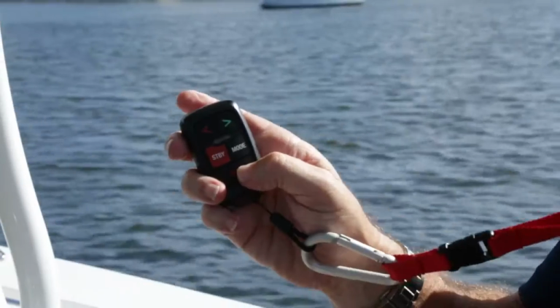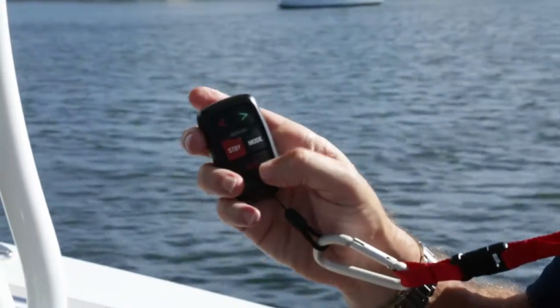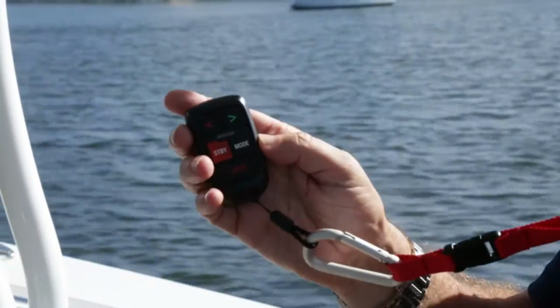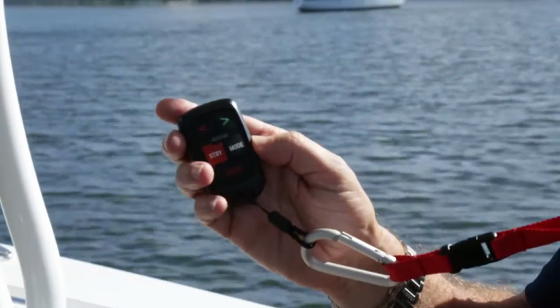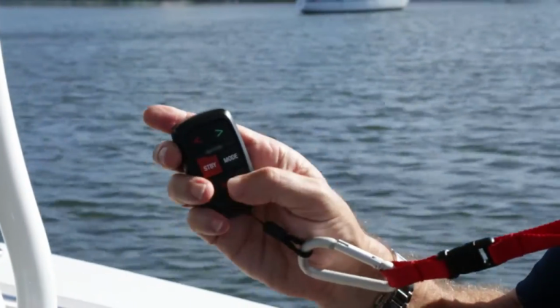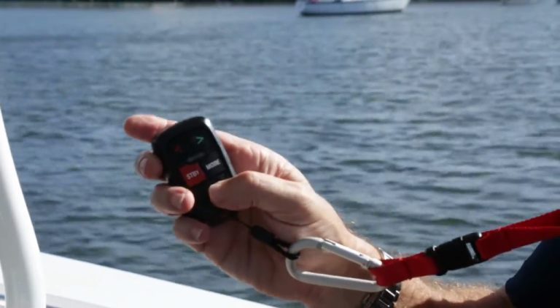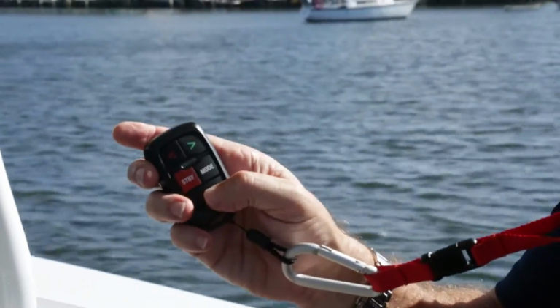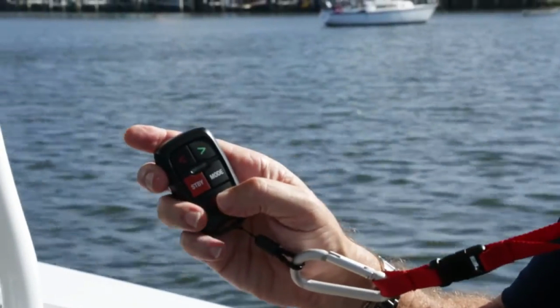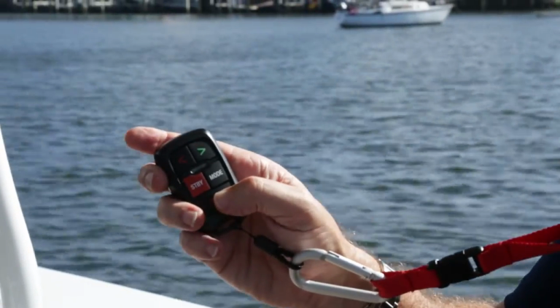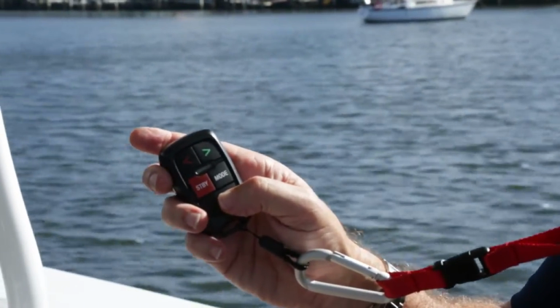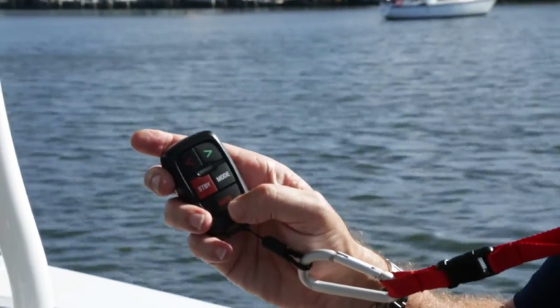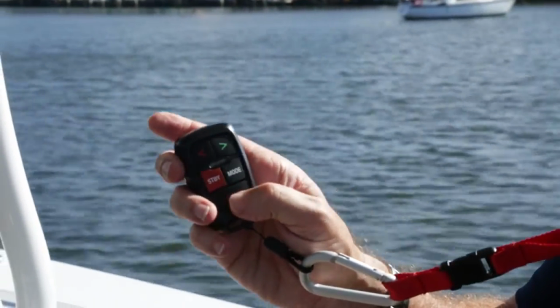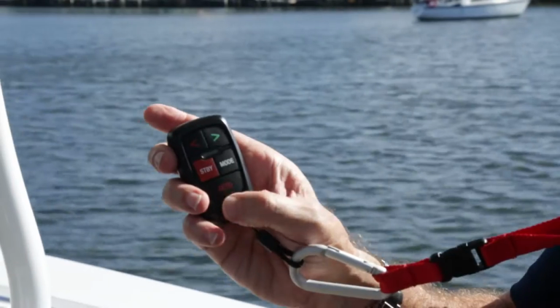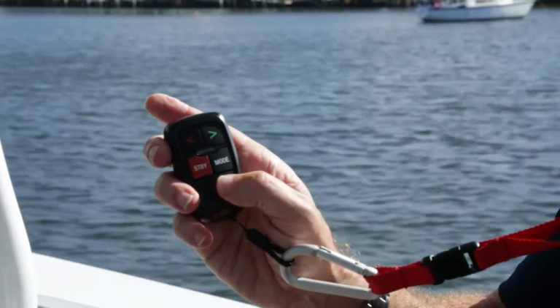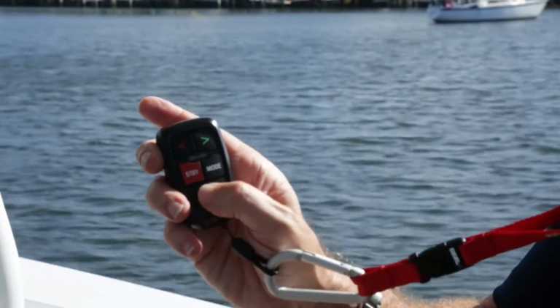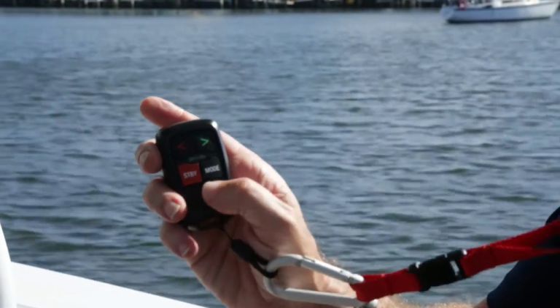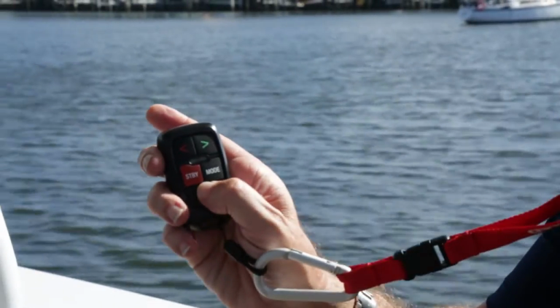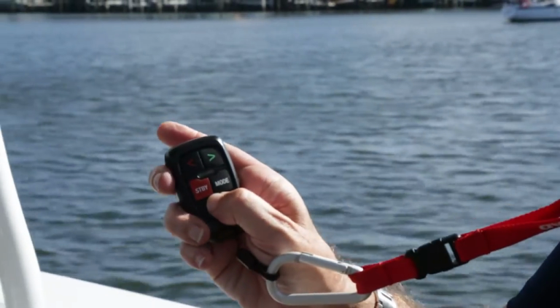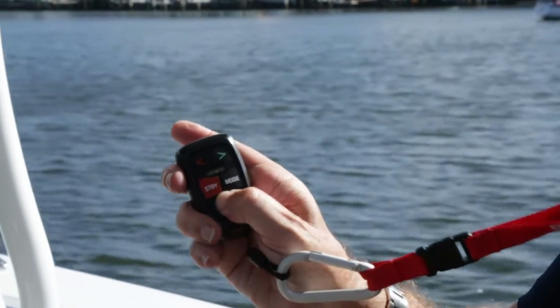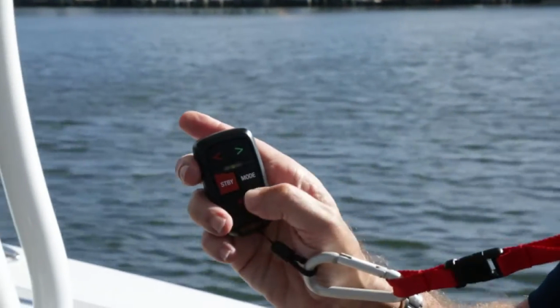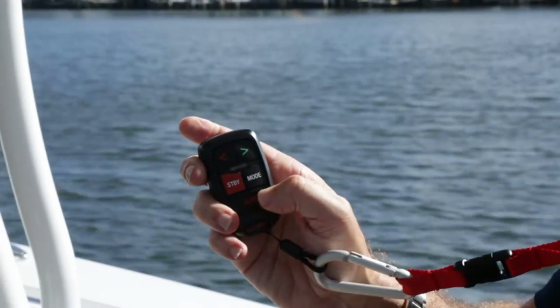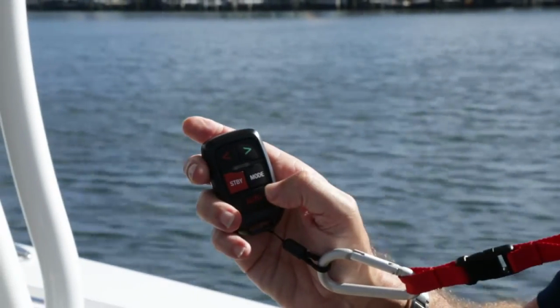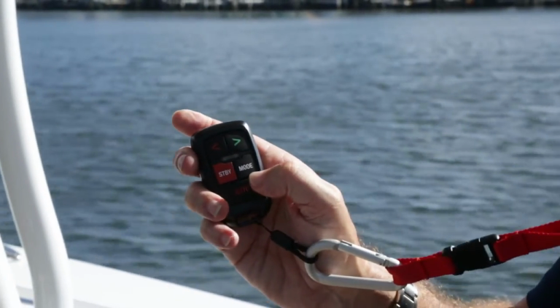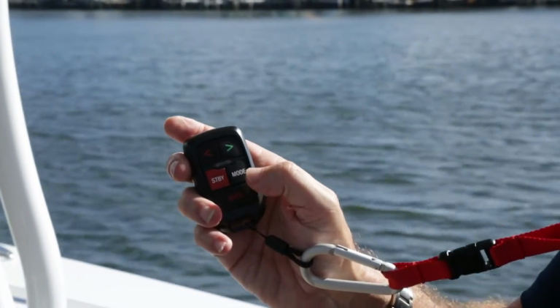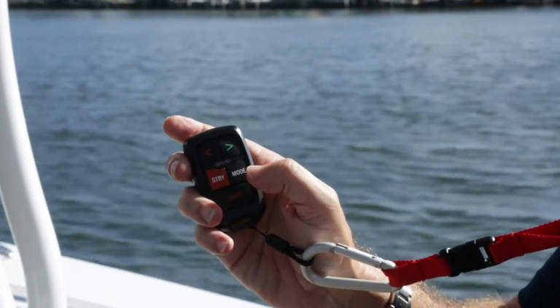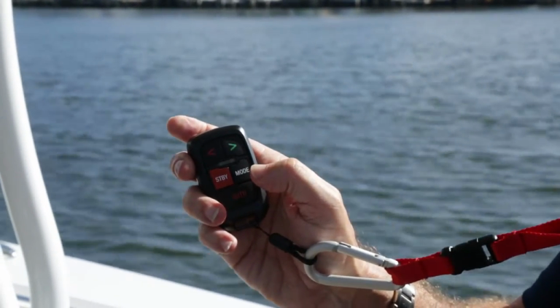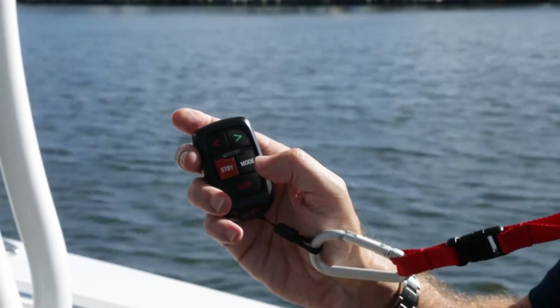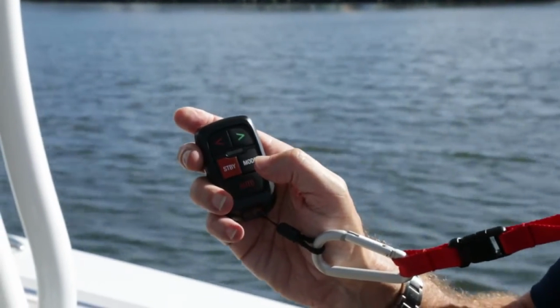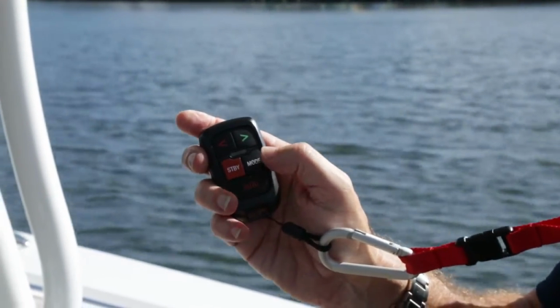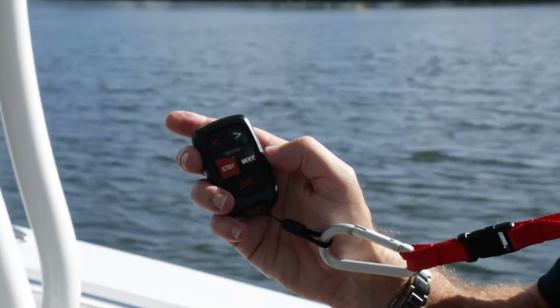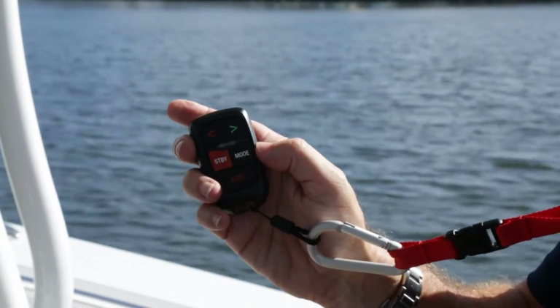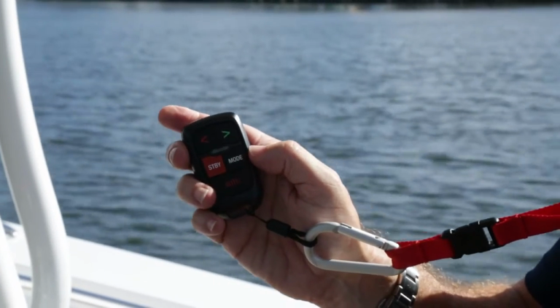So, as you can see, if I want to engage the autopilot remote, it's just a matter of pressing the auto button. I now have control of the boat with the remote.